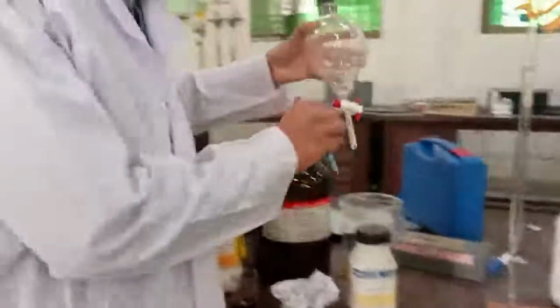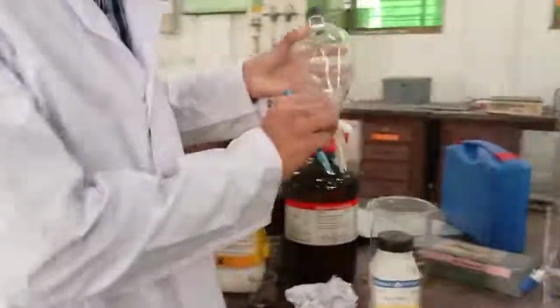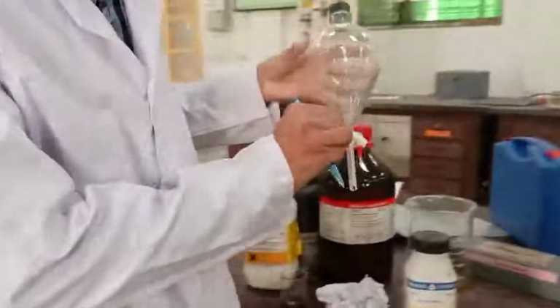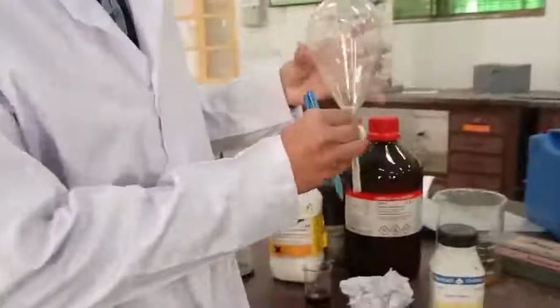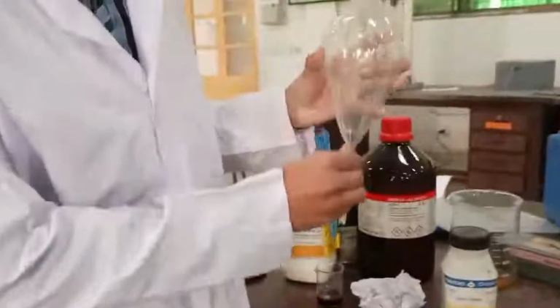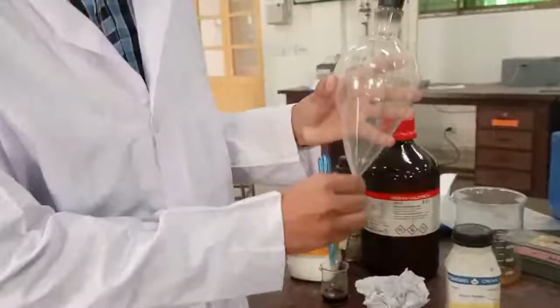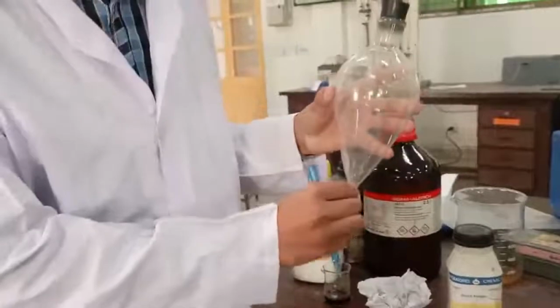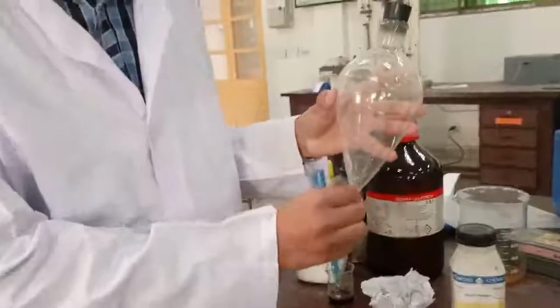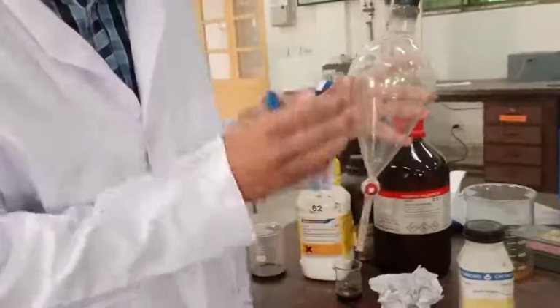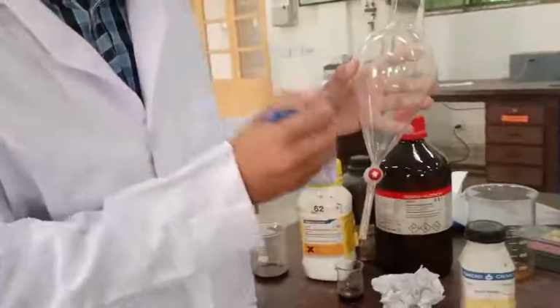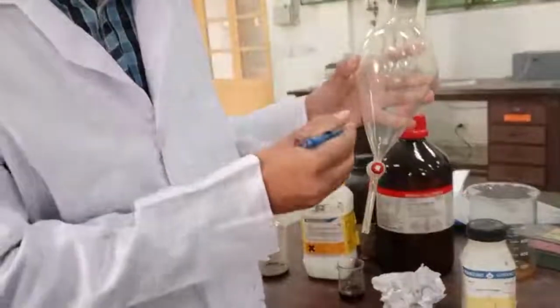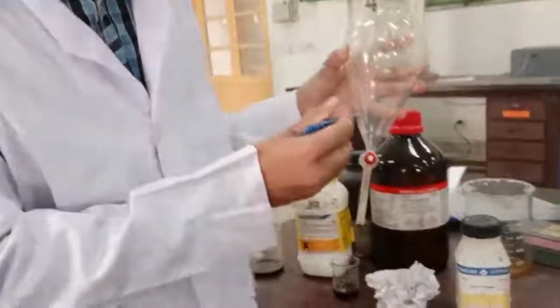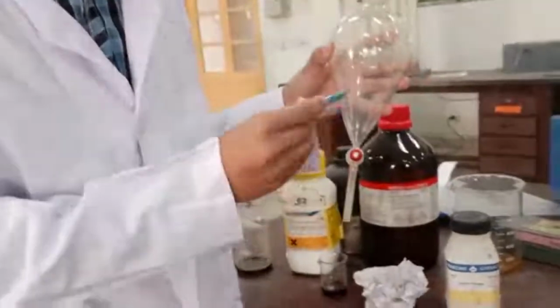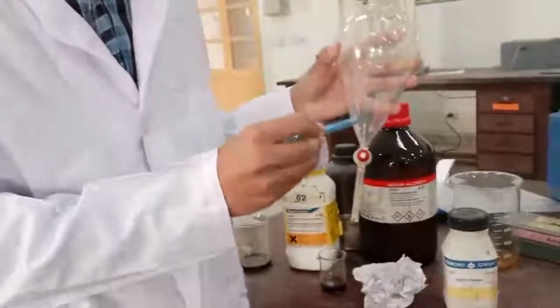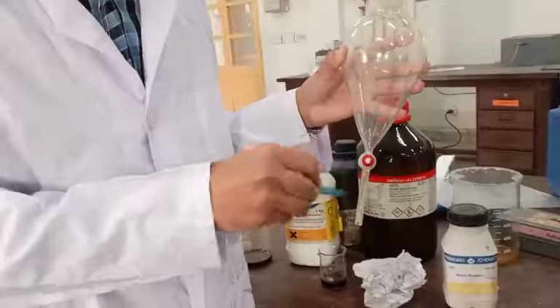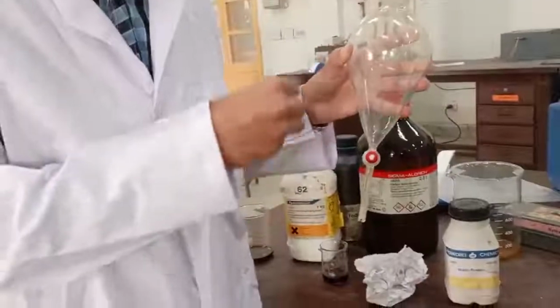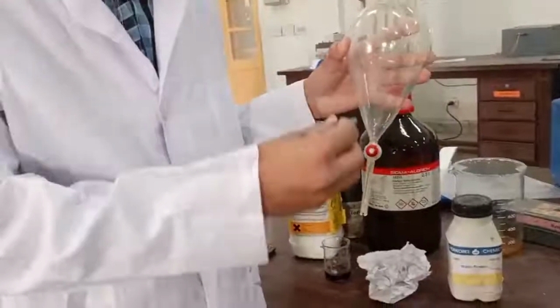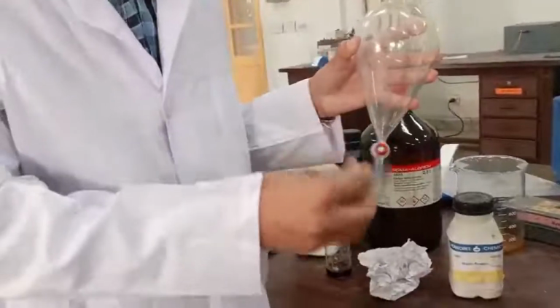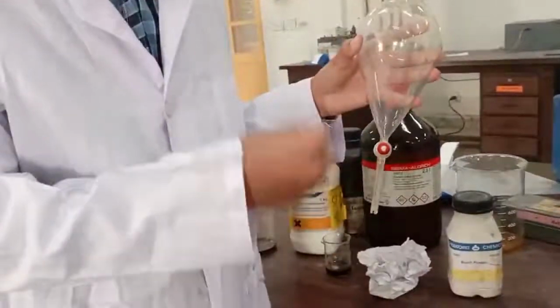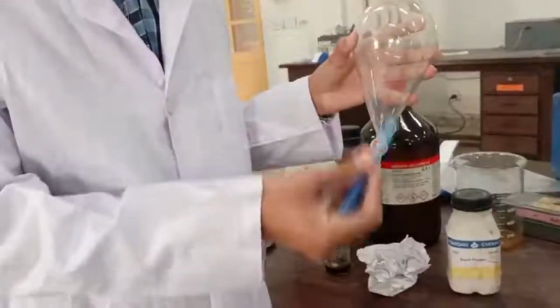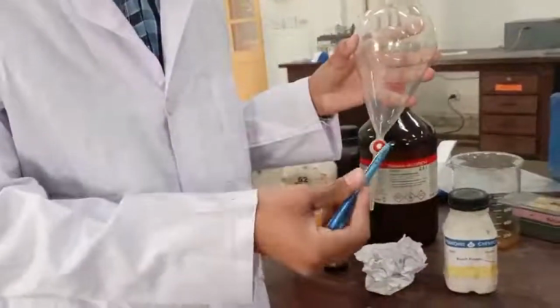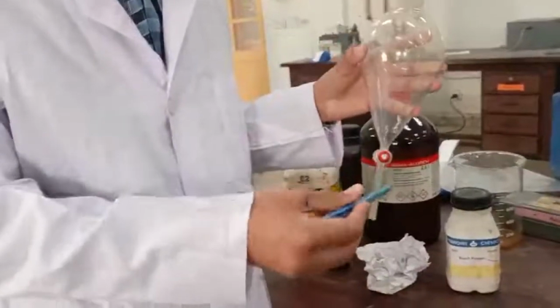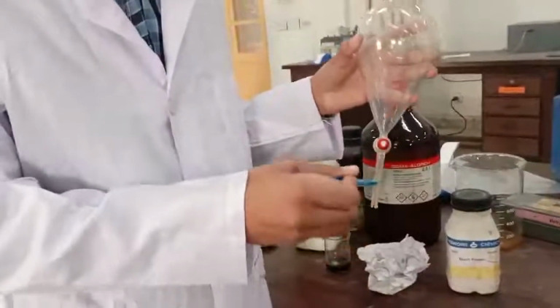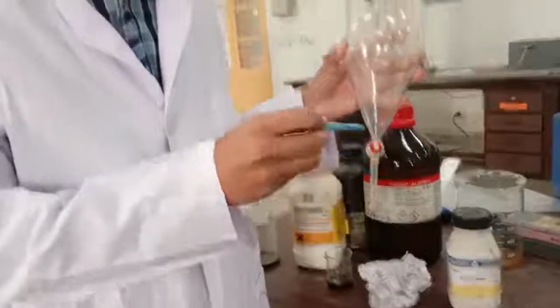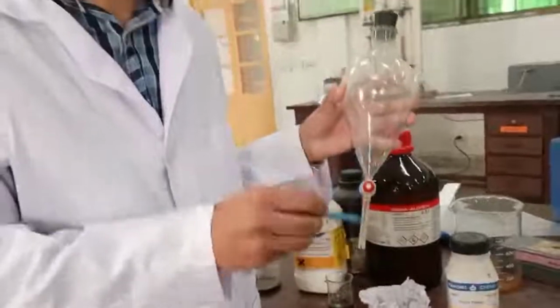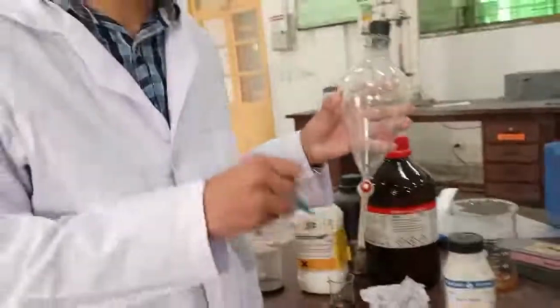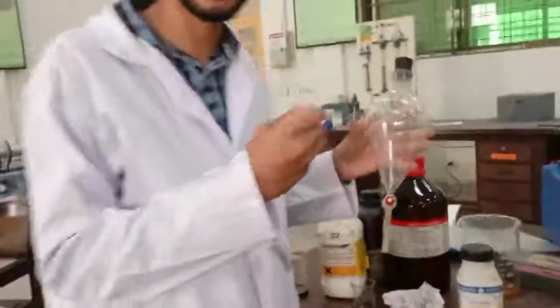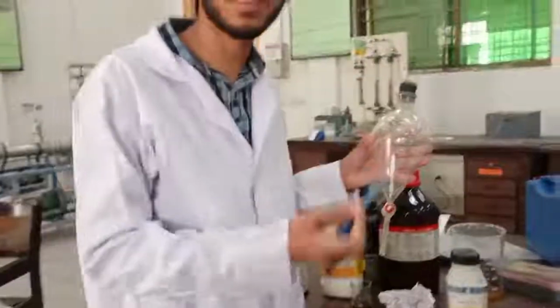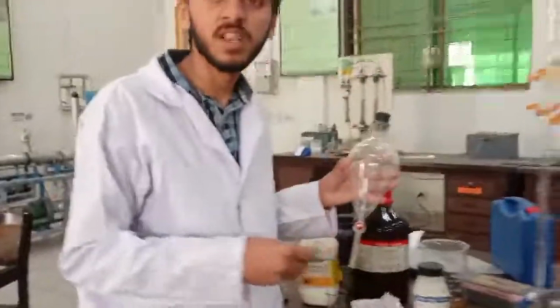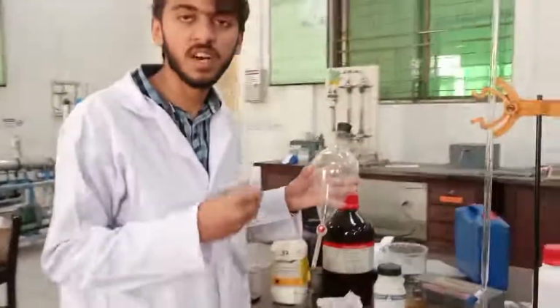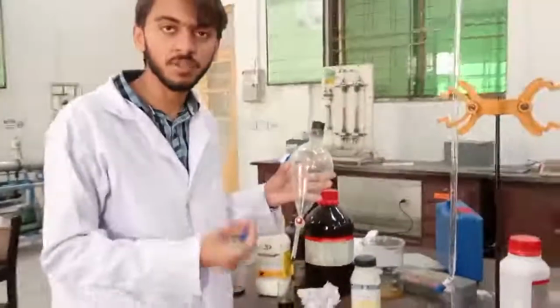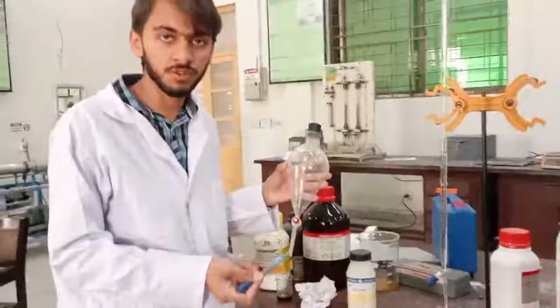By using the separating funnel, we drain out all the CCl4 and we get the iodine-enriched hybrid solution.